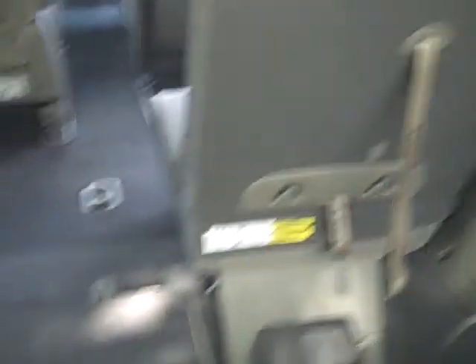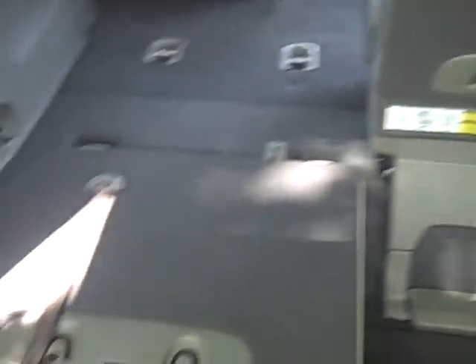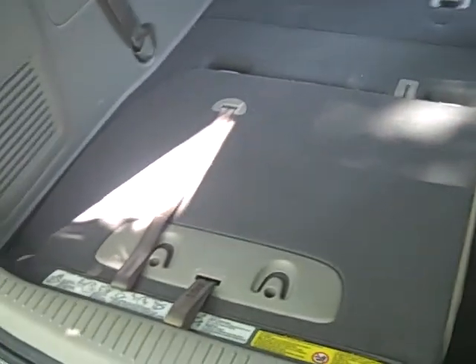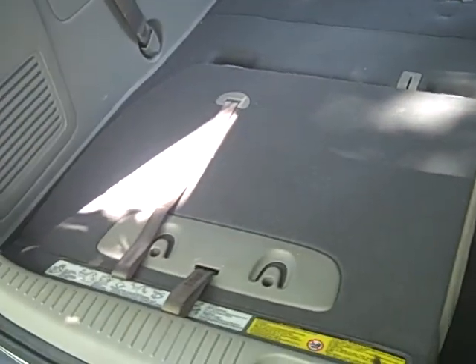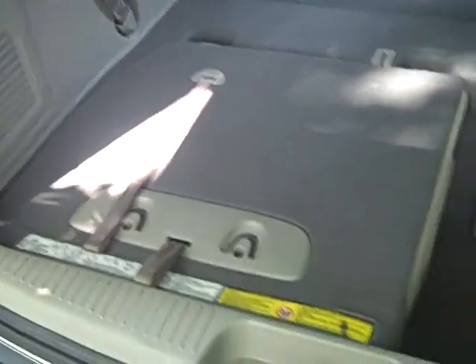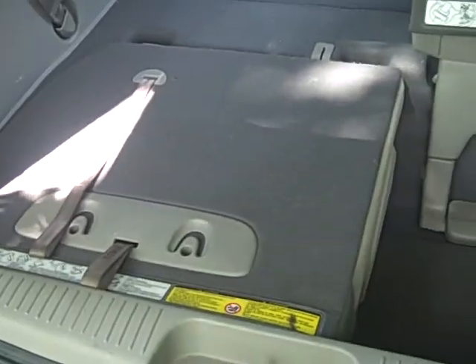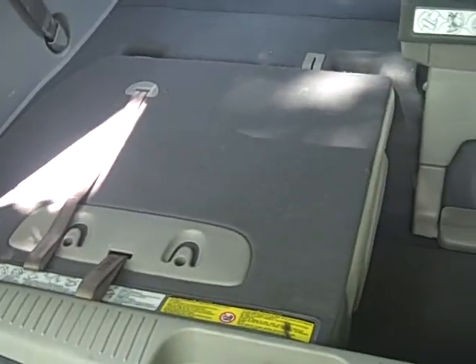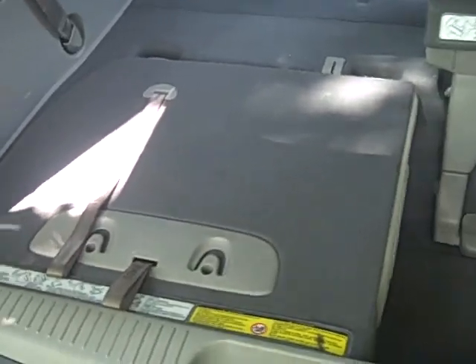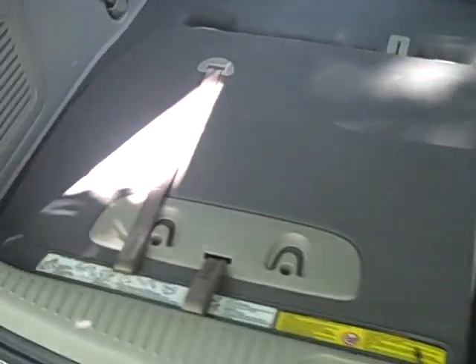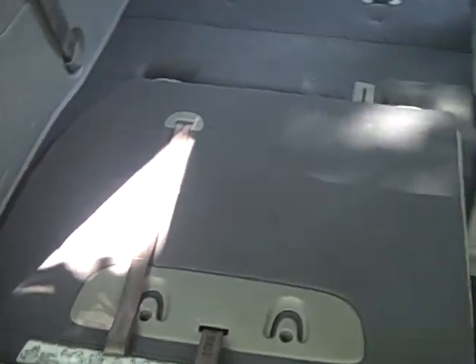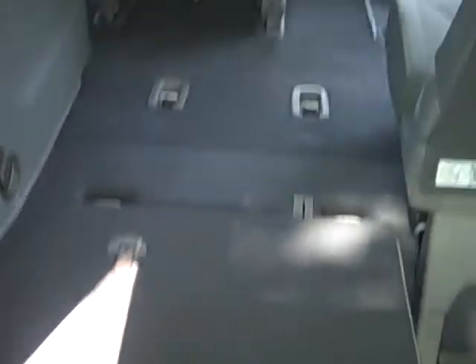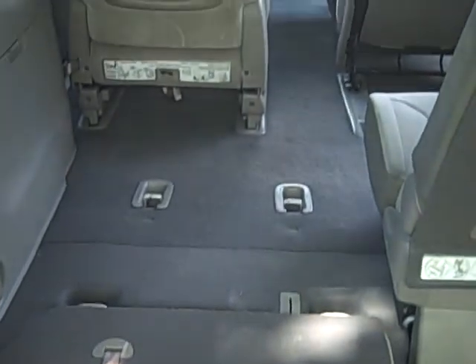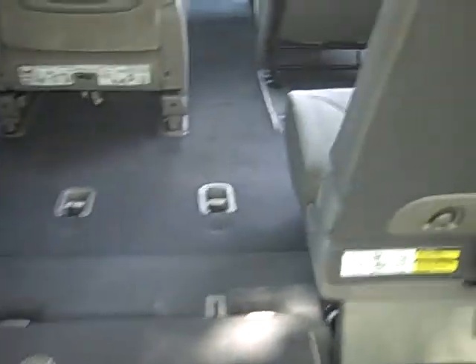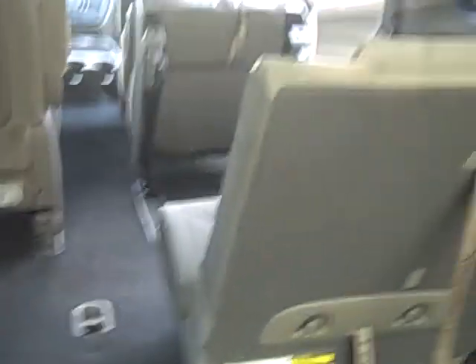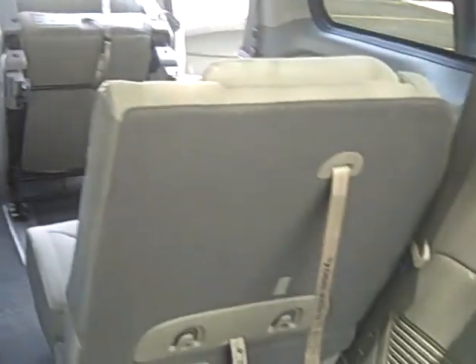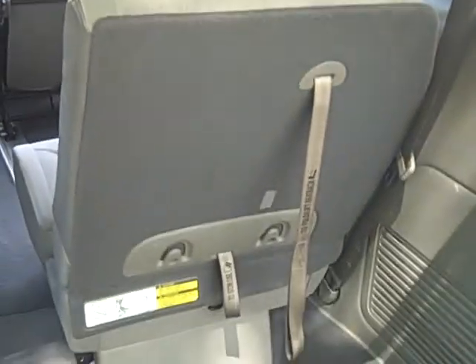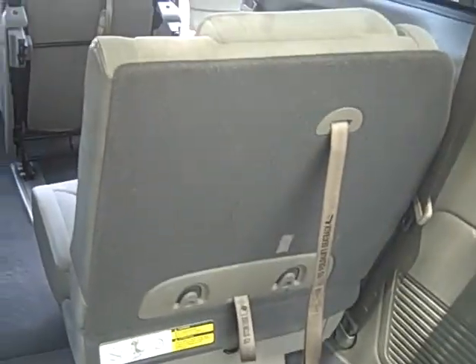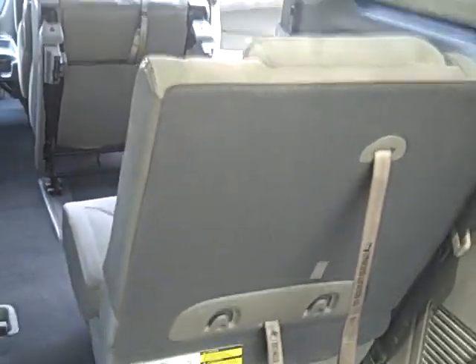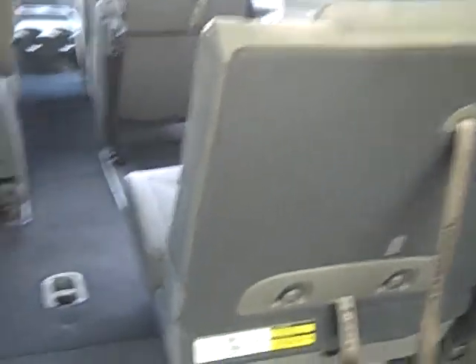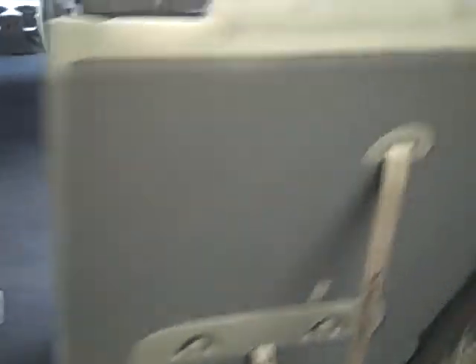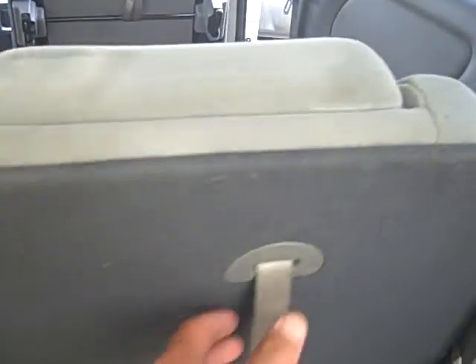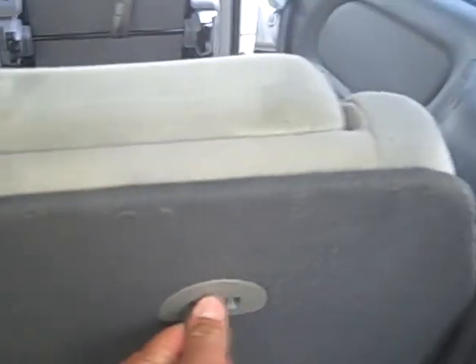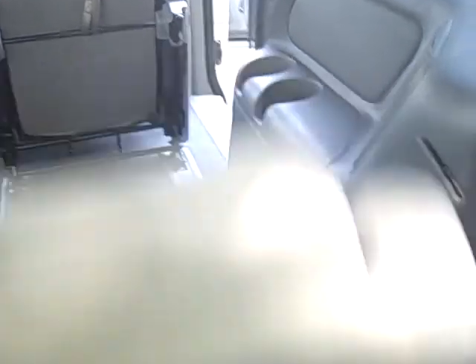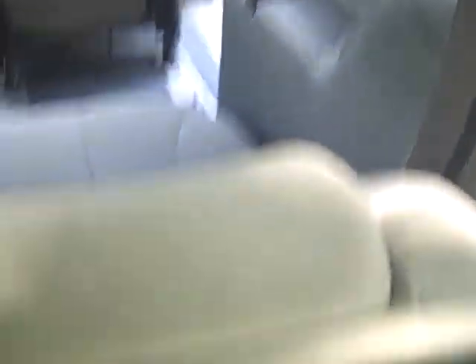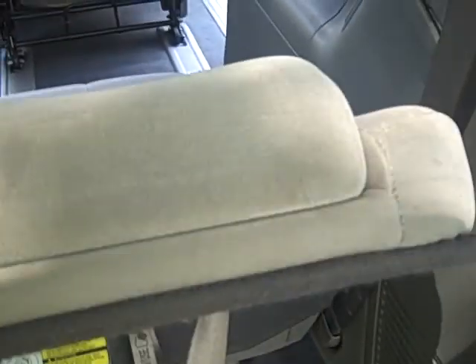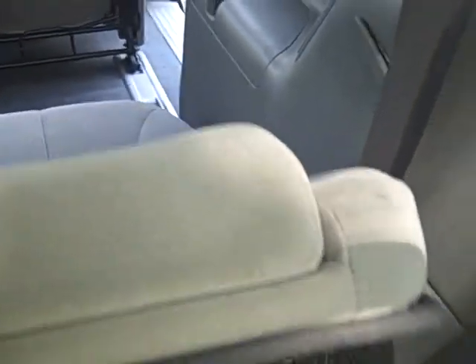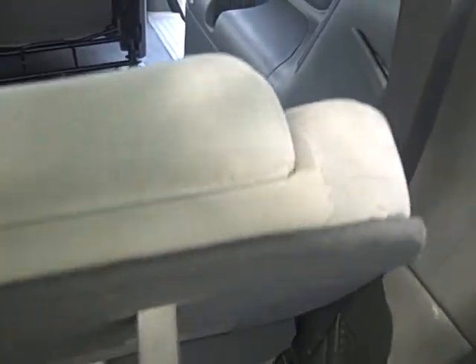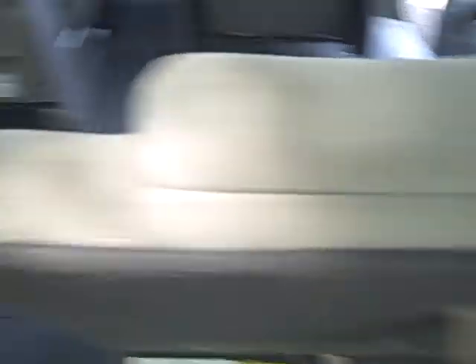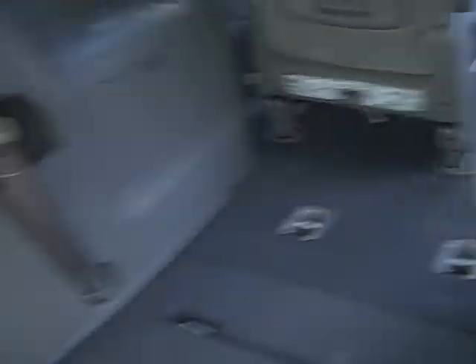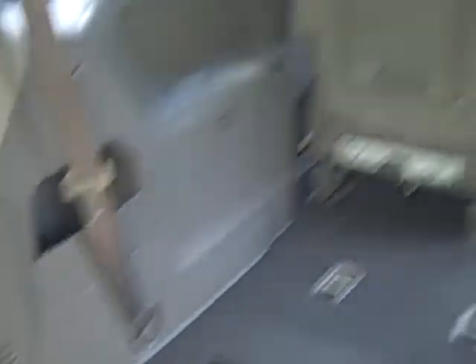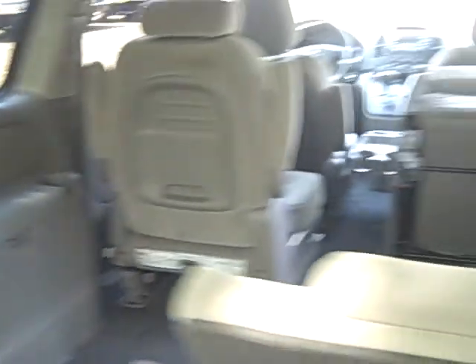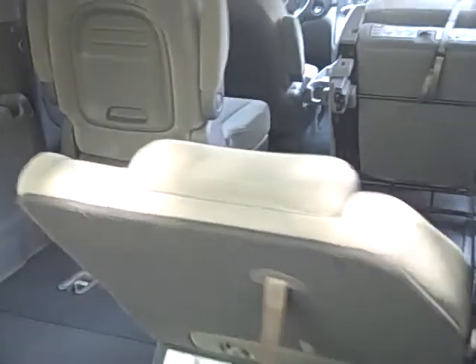As you can see, the third row seating will fold completely flat. I folded this seat down just to give you an idea of how much room you can get back there. This seat is still up and they are actually adjustable, so you can recline them if you'd like. Very functional.